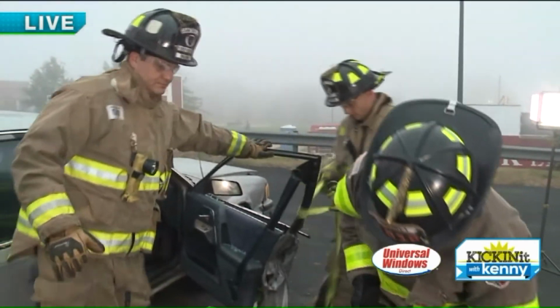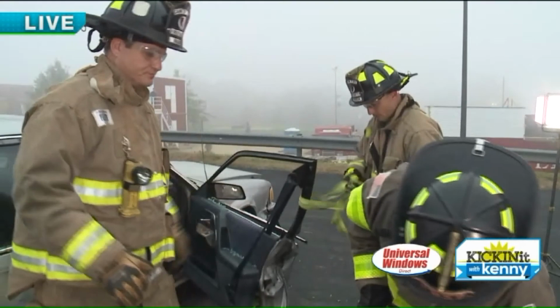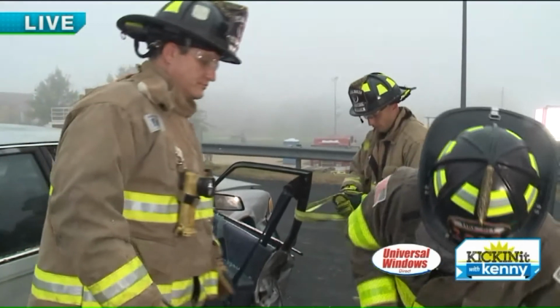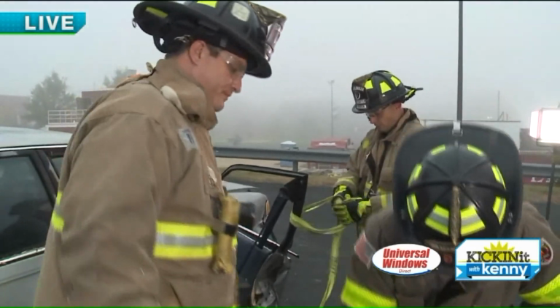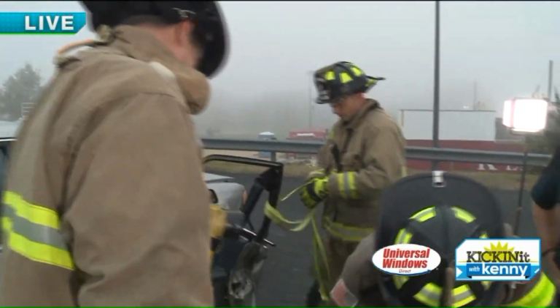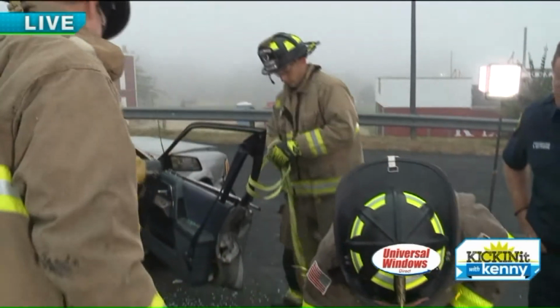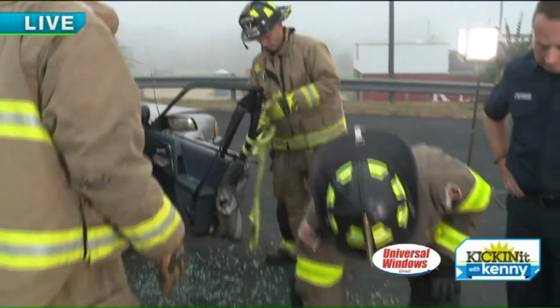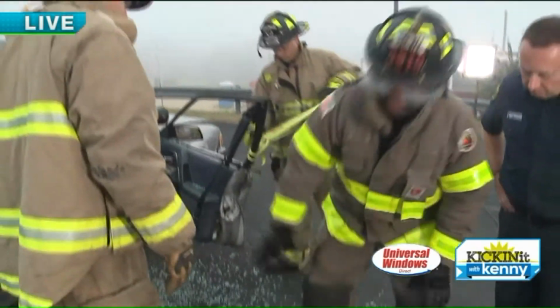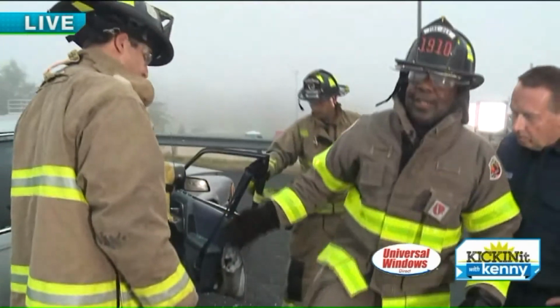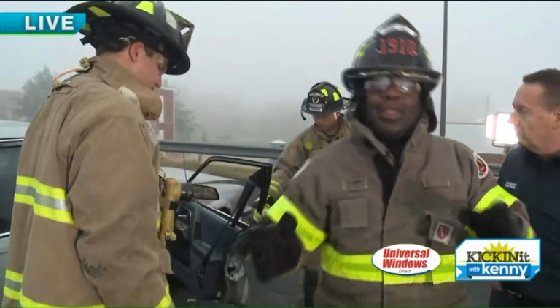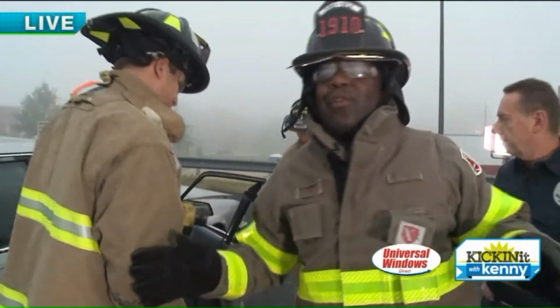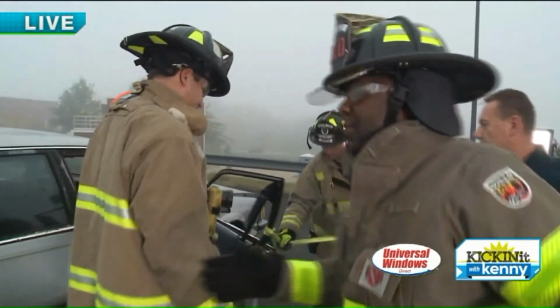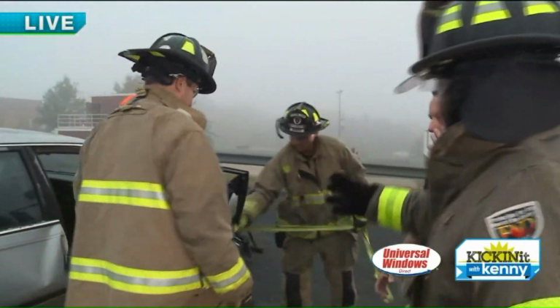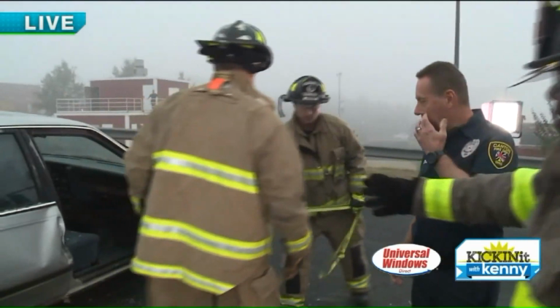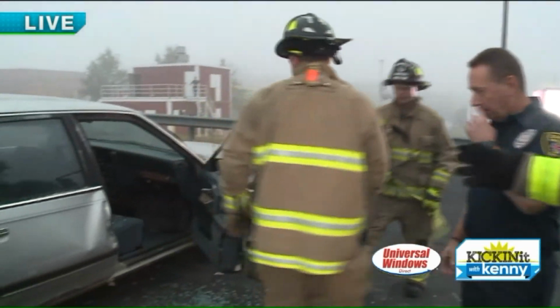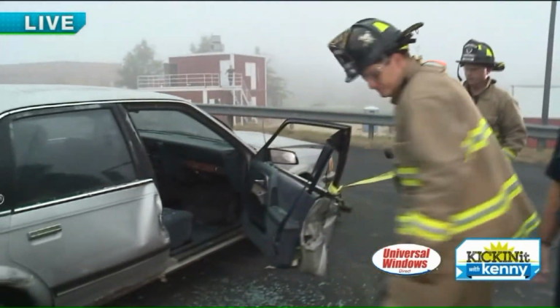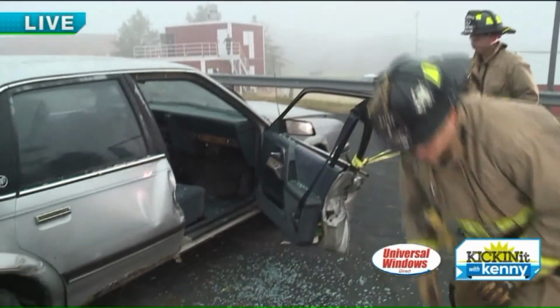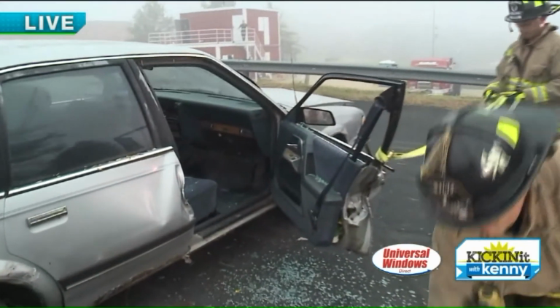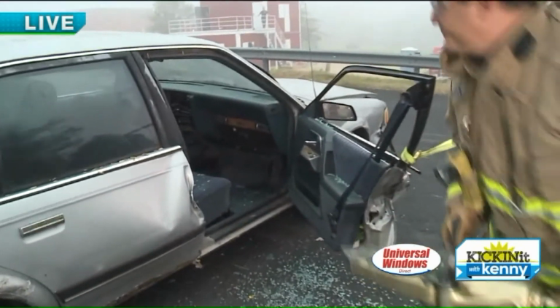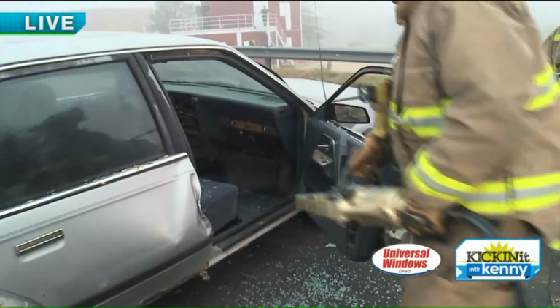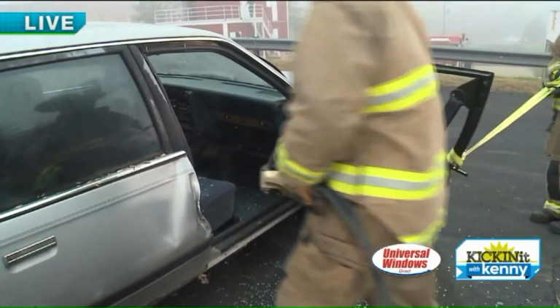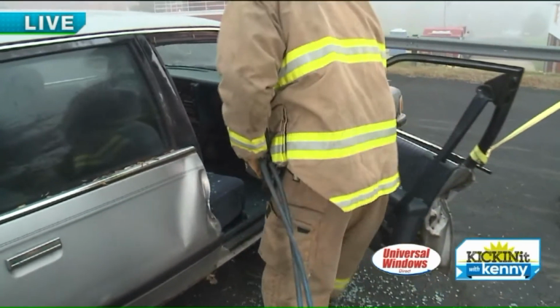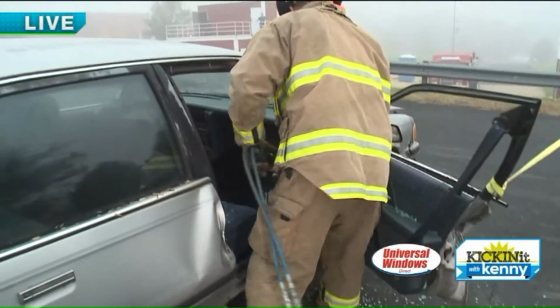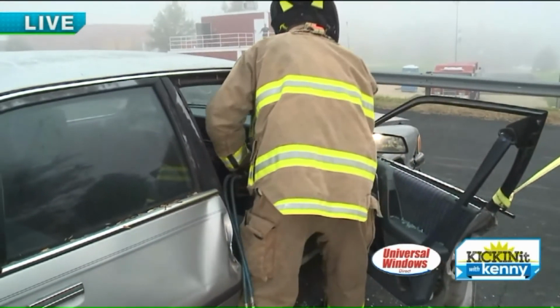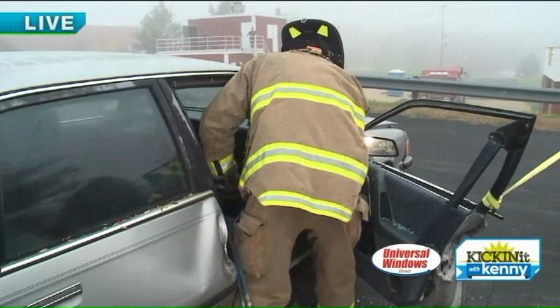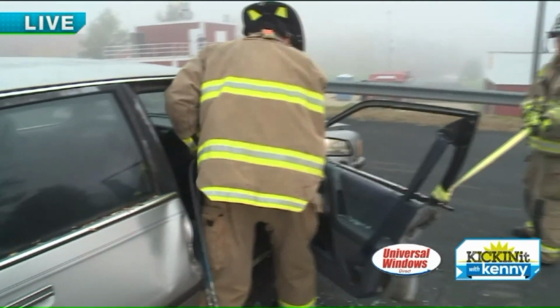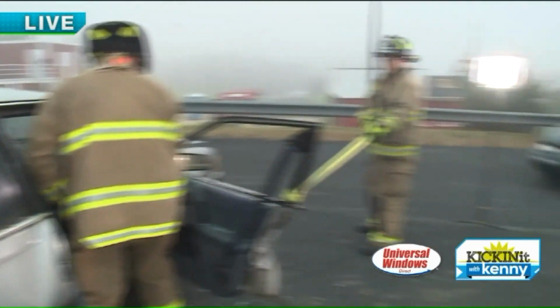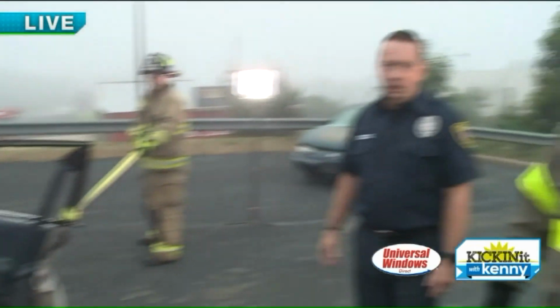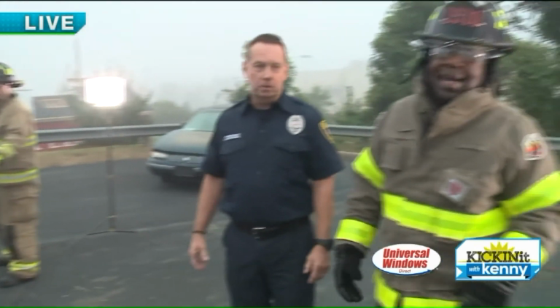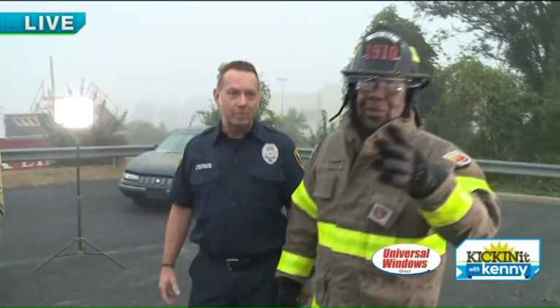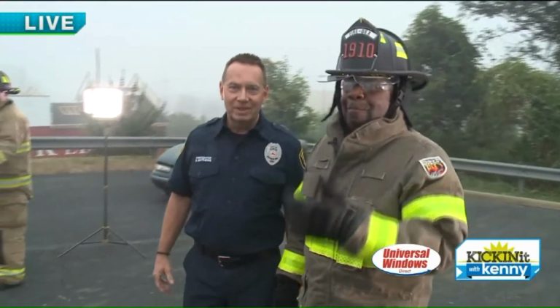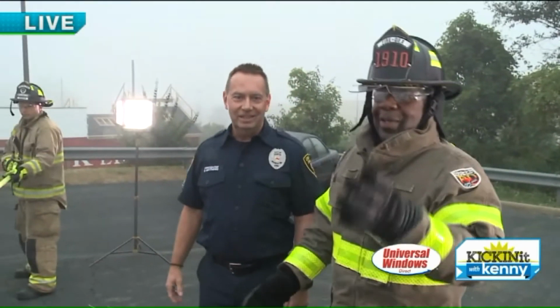Ladies and gentlemen, we're hanging out with Canton's Finest out here, taking a look at some of the things firefighters do every single day. They're still working on that door — we use the Jaws of Life to get it open. When we come back, lots to show you guys. Kicking it with Kenny. Stay with us.